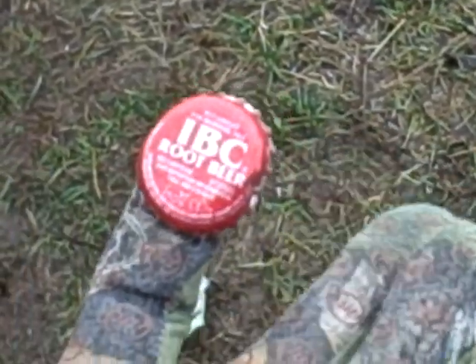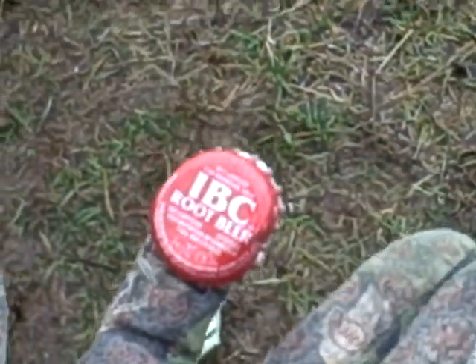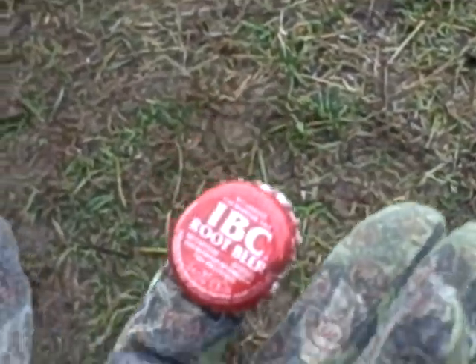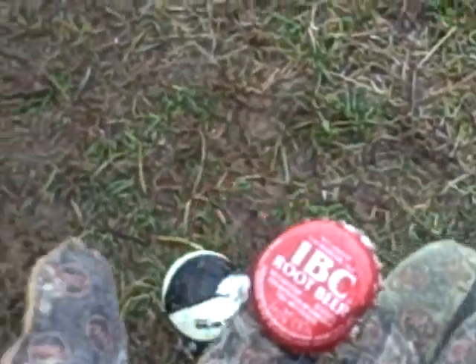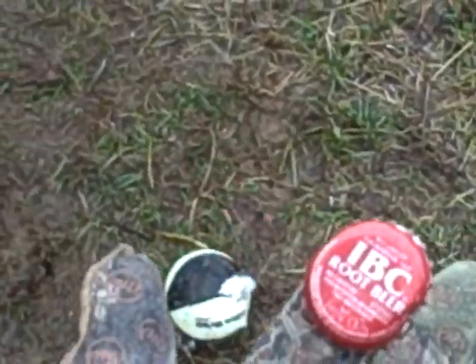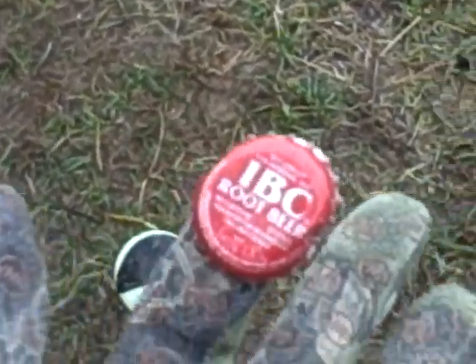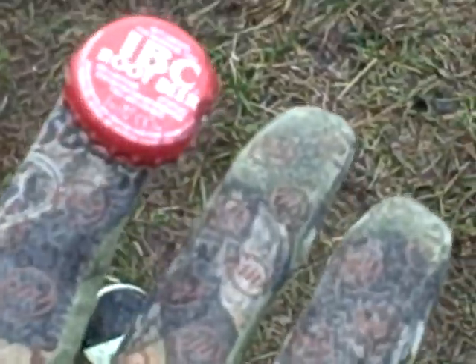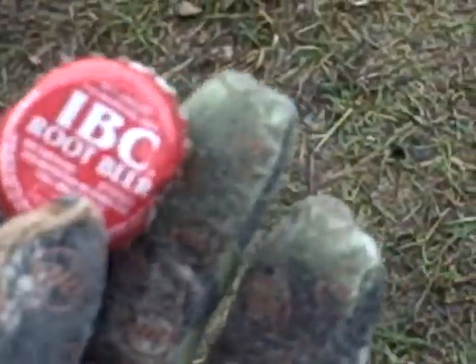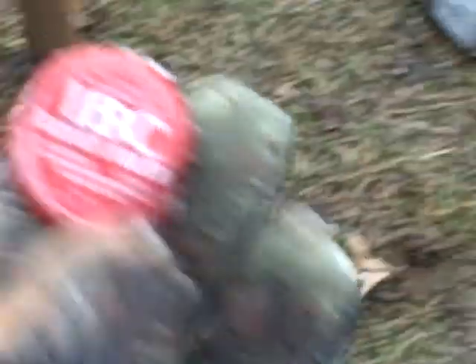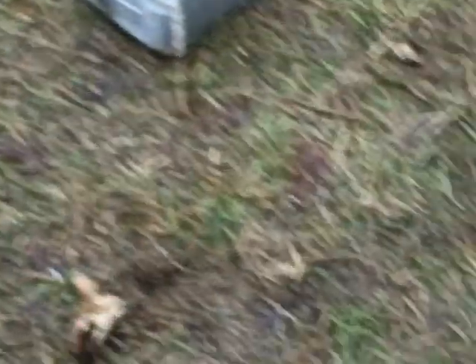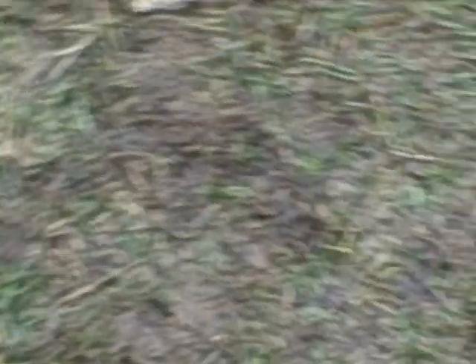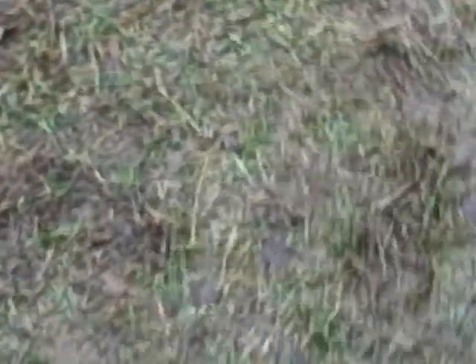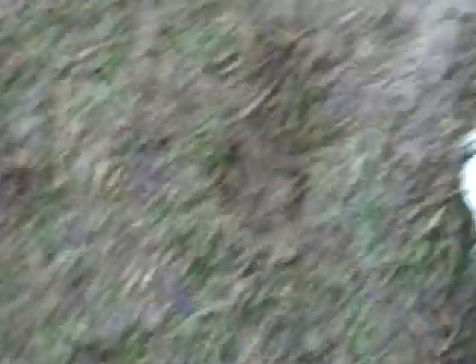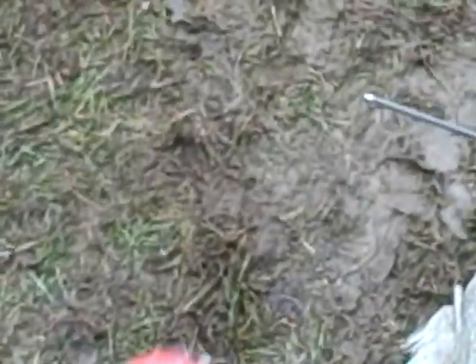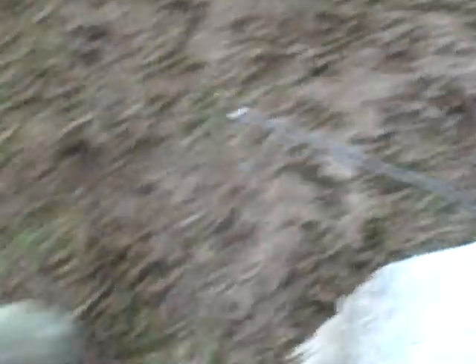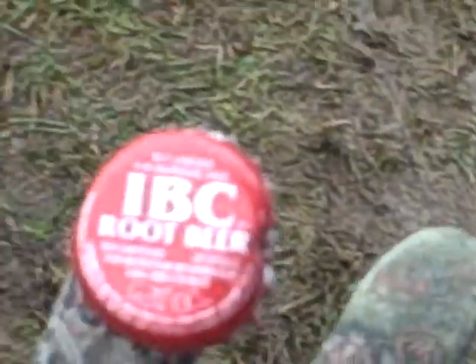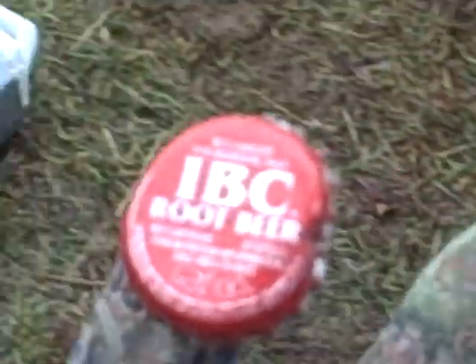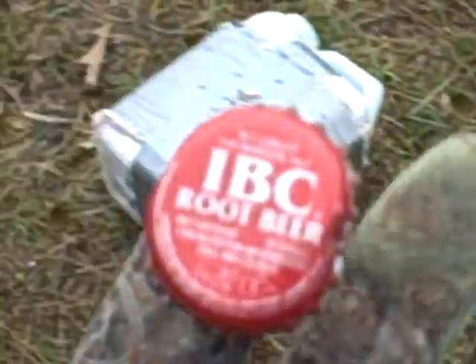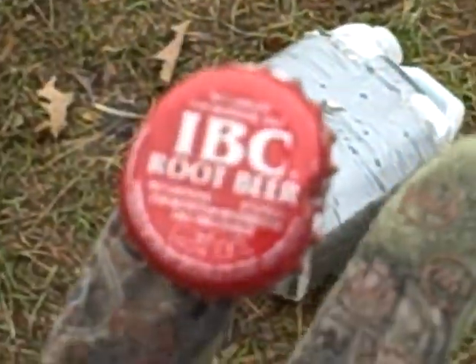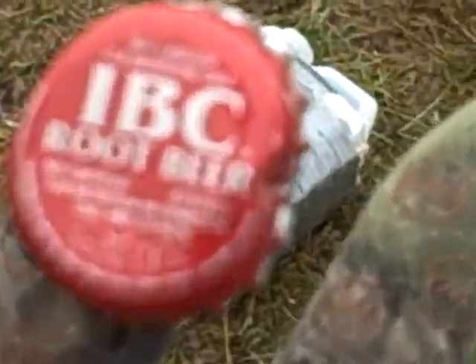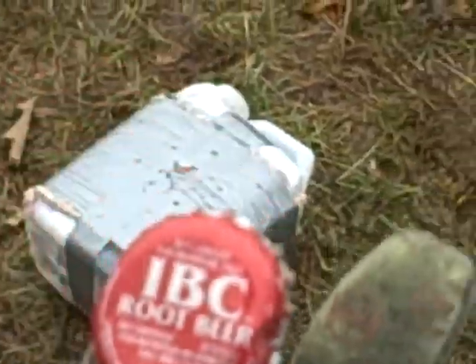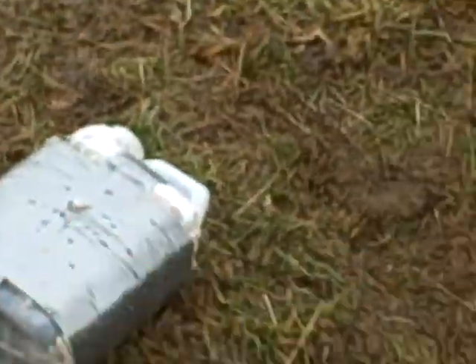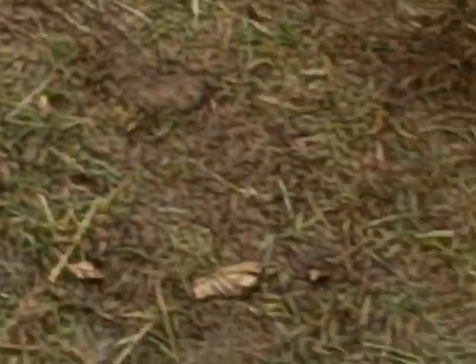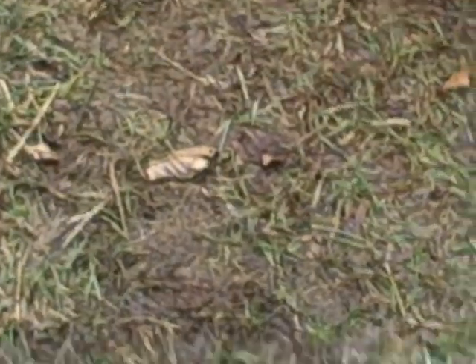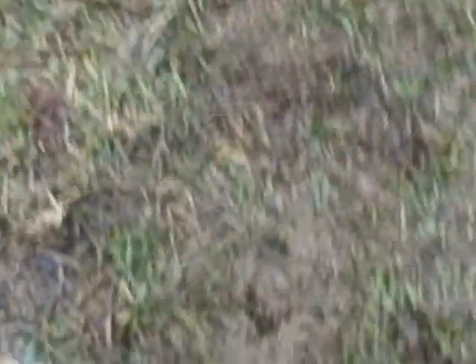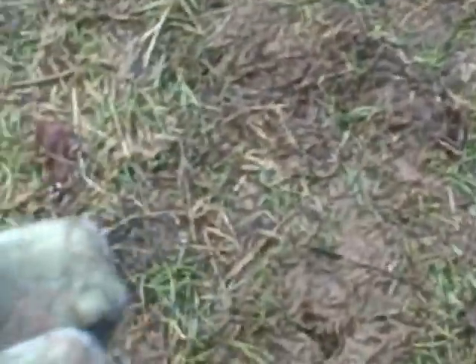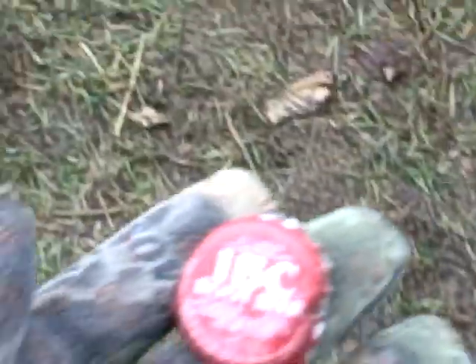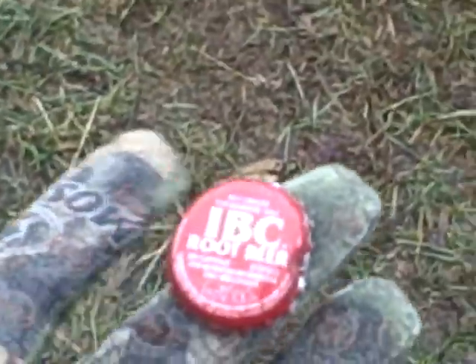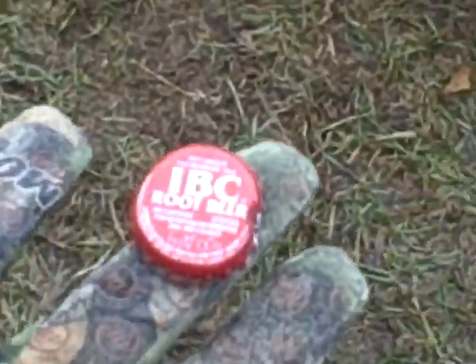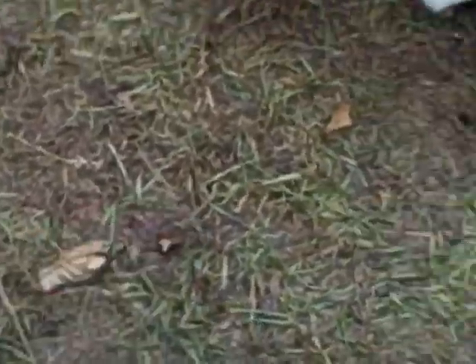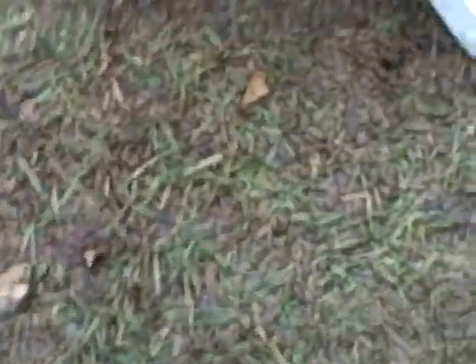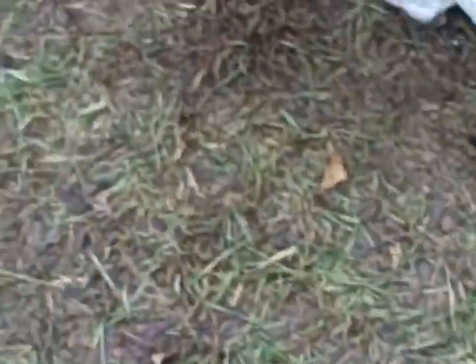Hit it twice in a row. Yeah, that's just how I get you on, Jordan. Hit it twice in a row, but wasn't satisfied with just hitting the edge of it. But did it twice in a row, so pretty consistent, I guess.